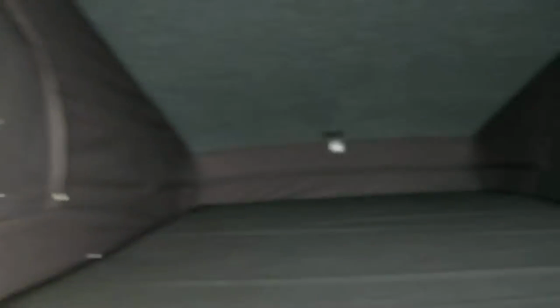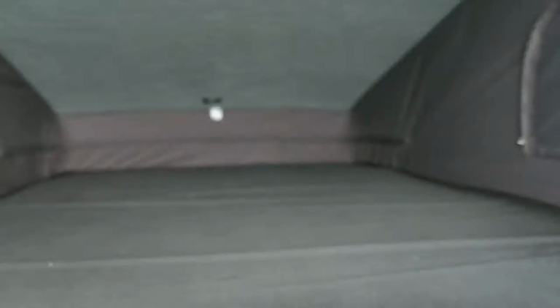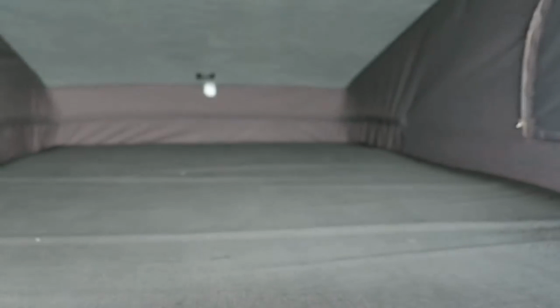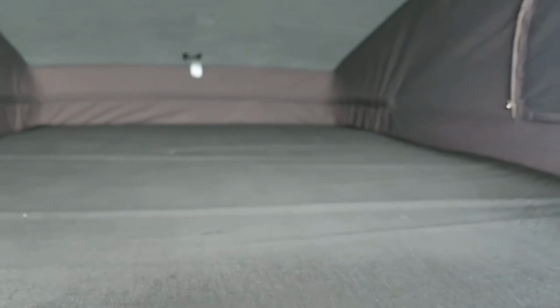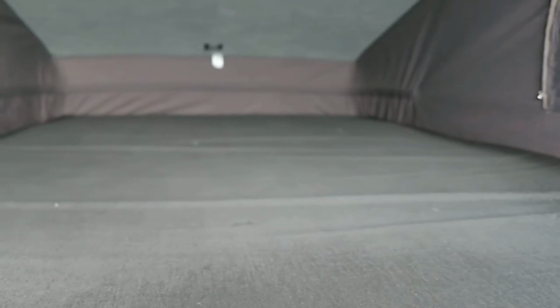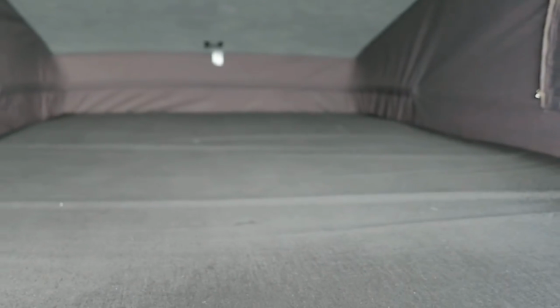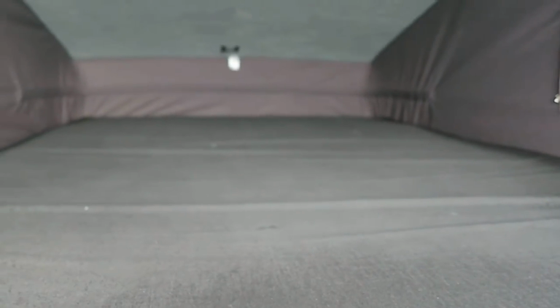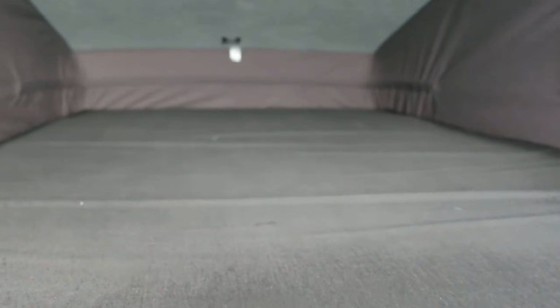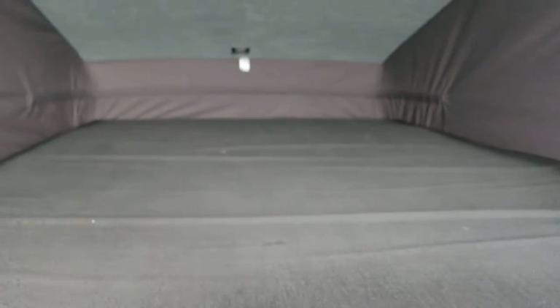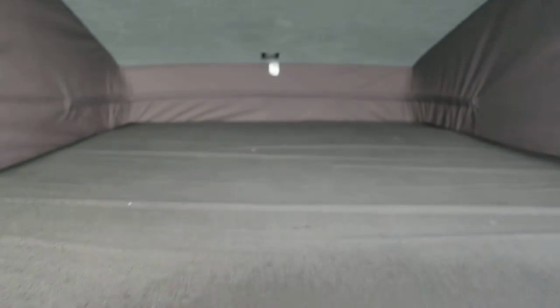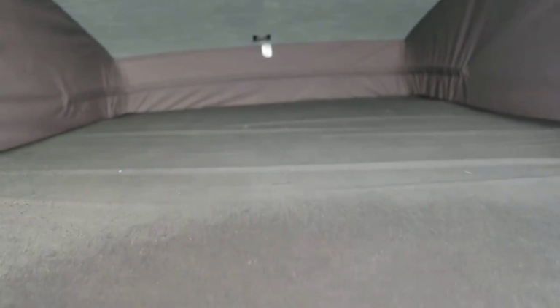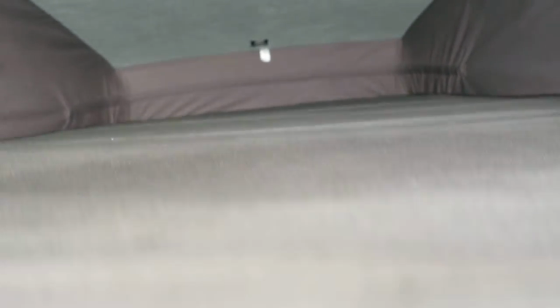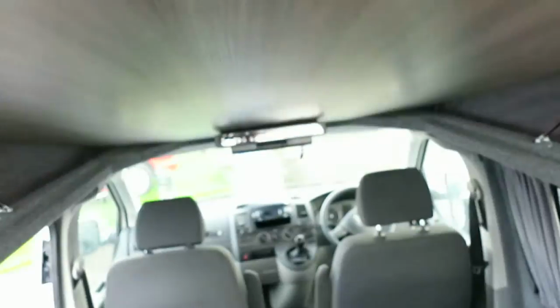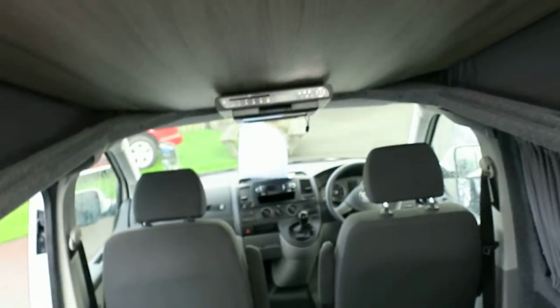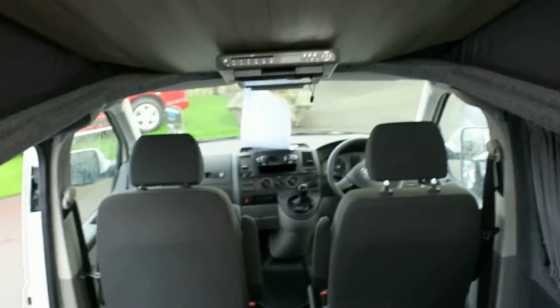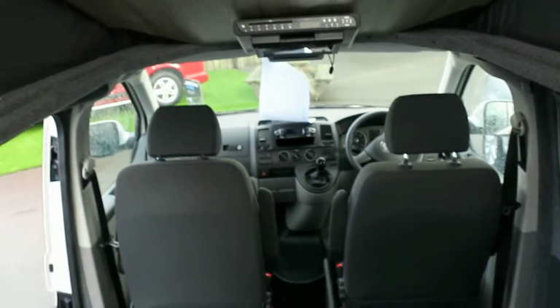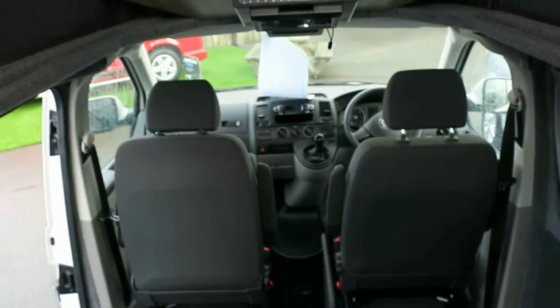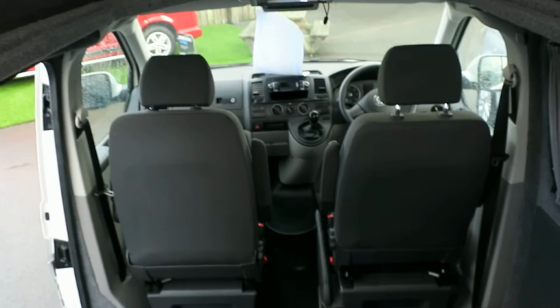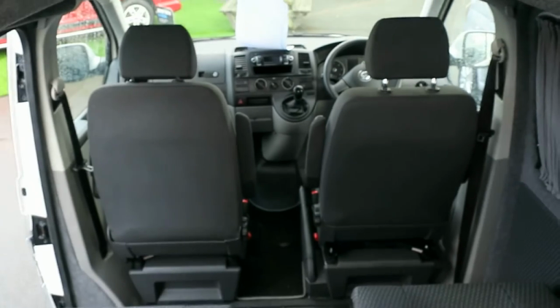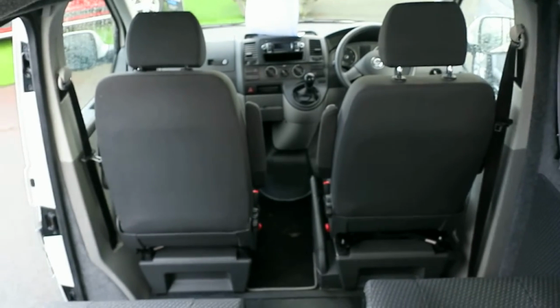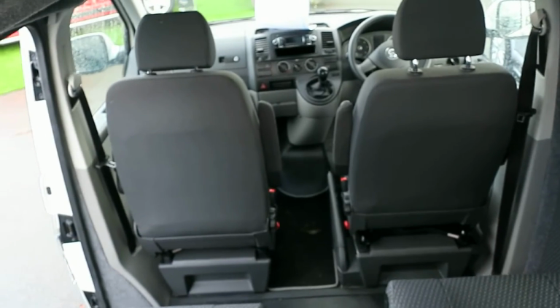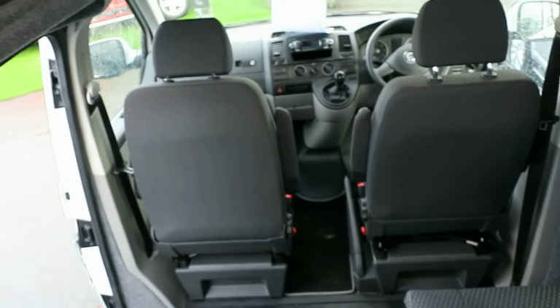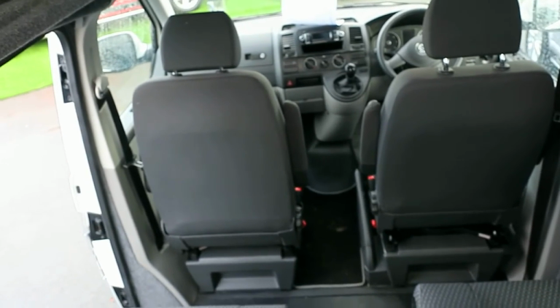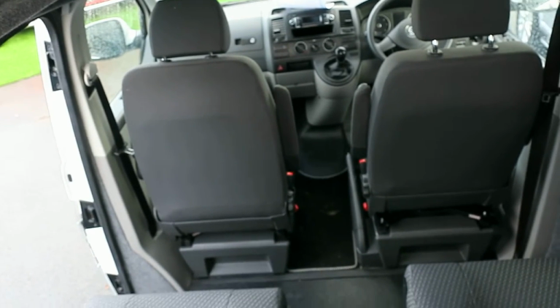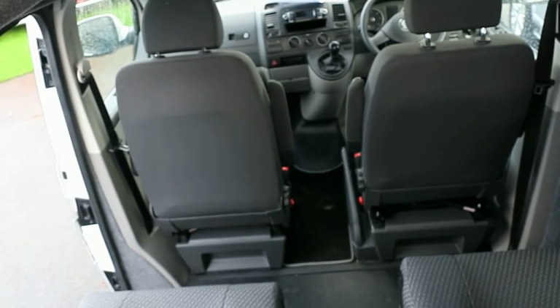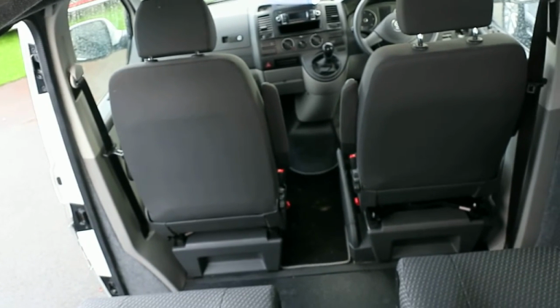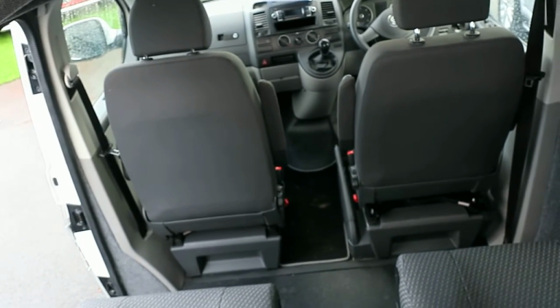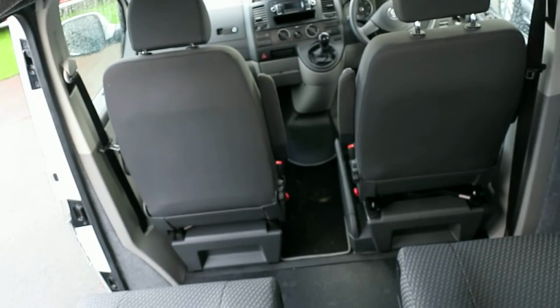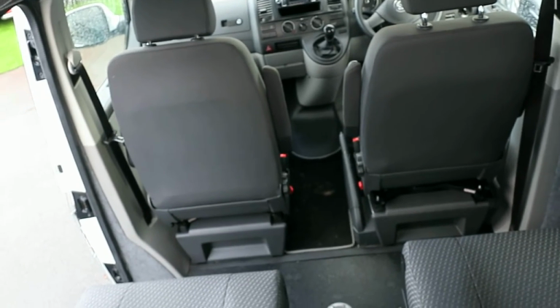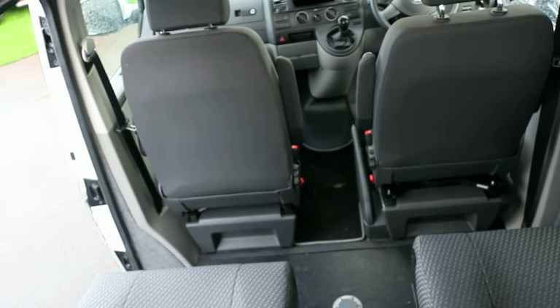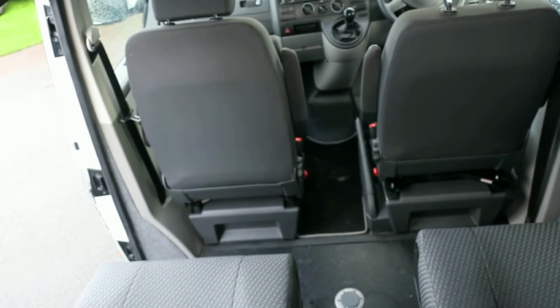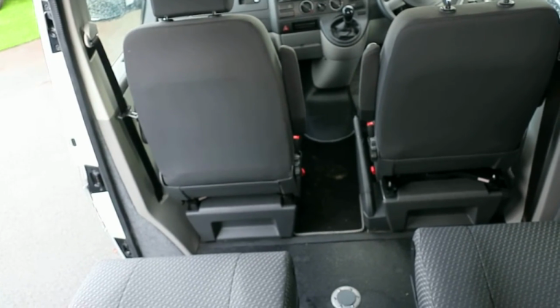Look at that for a size. This will fold up out of the way, like so. Then look at the size of the lounge you've got there. Isn't that lovely?